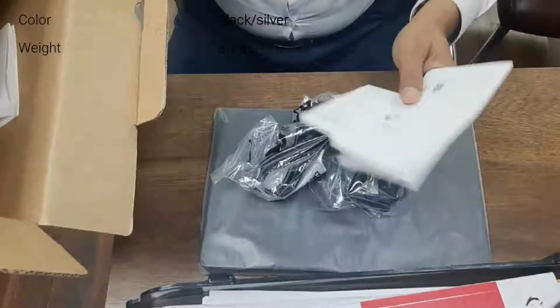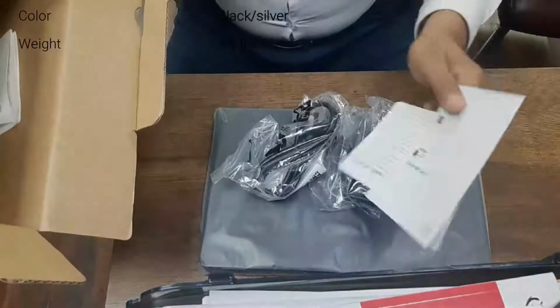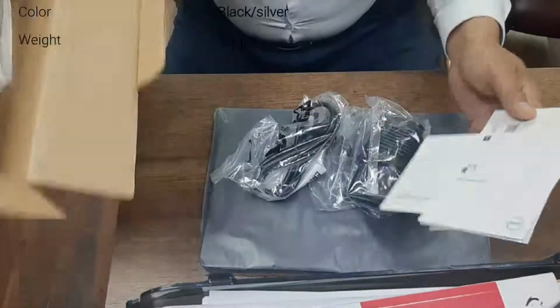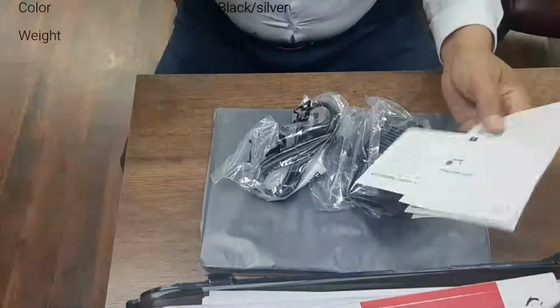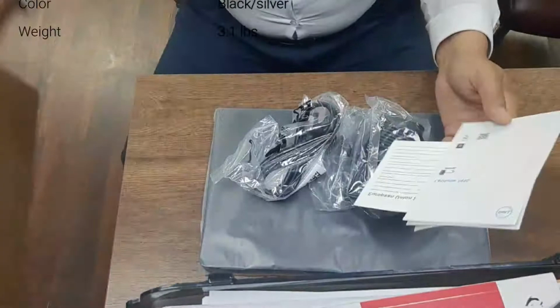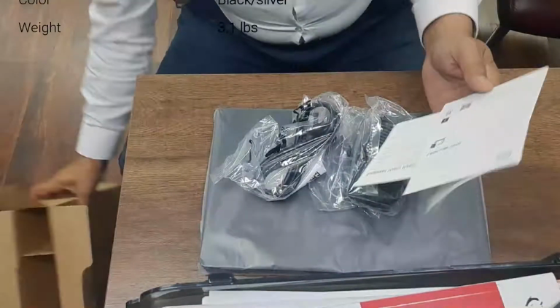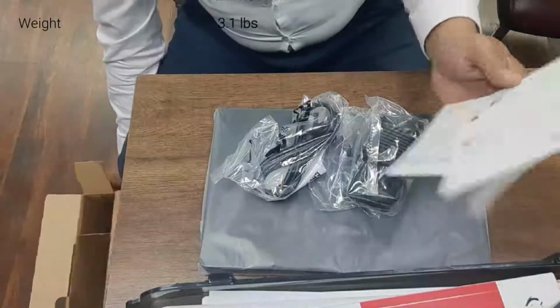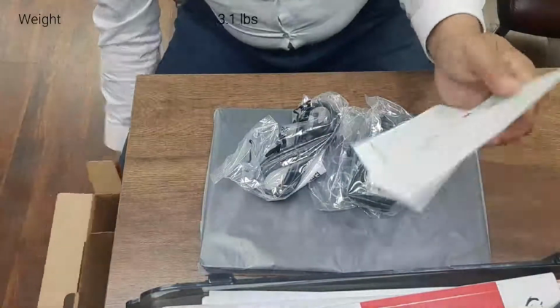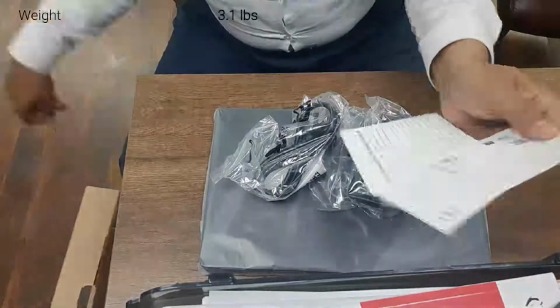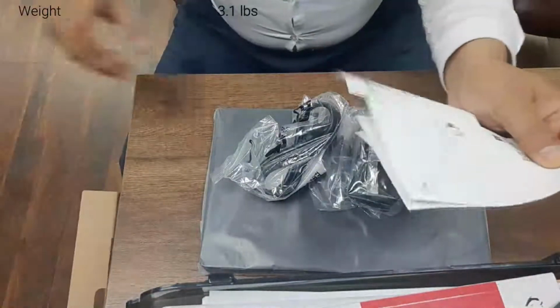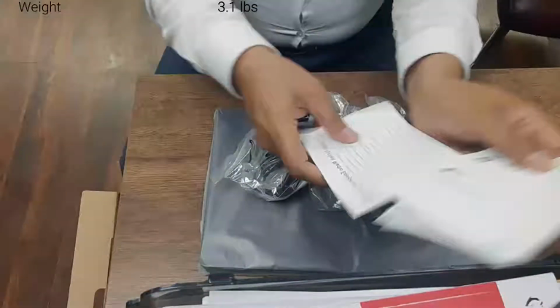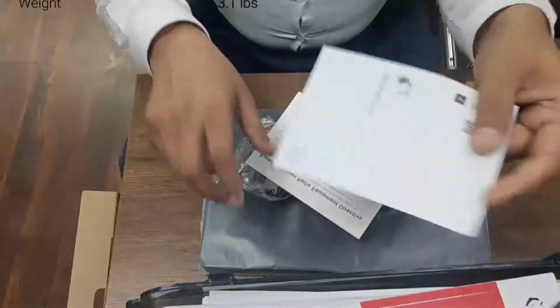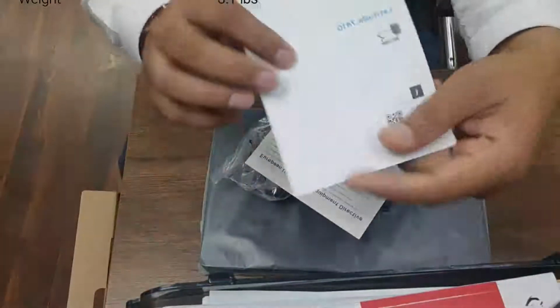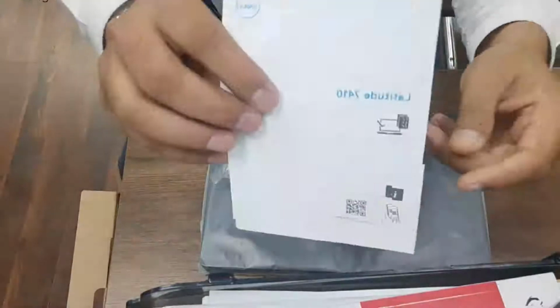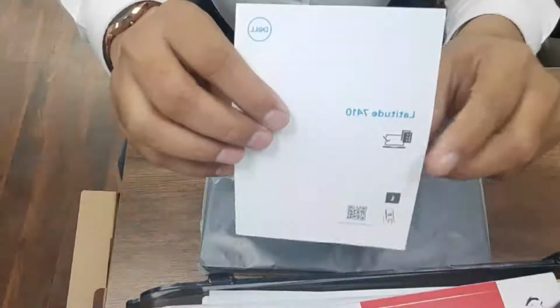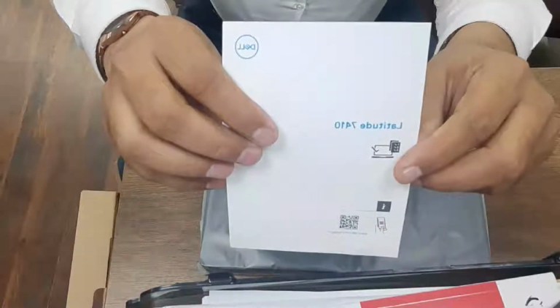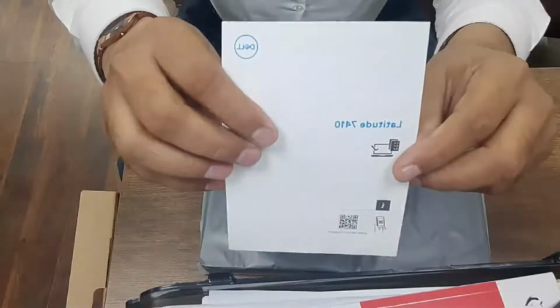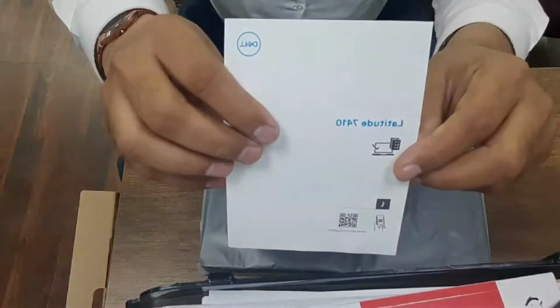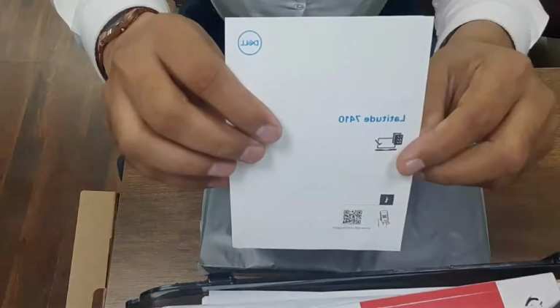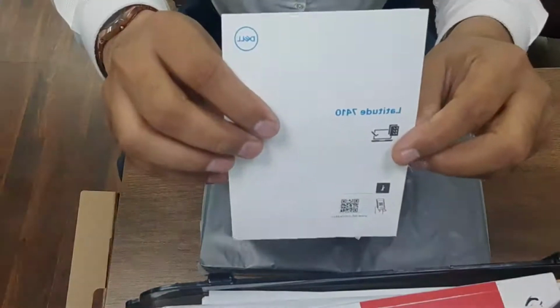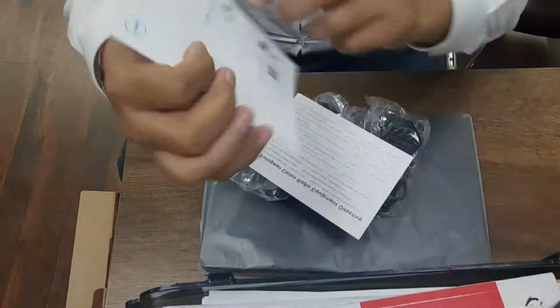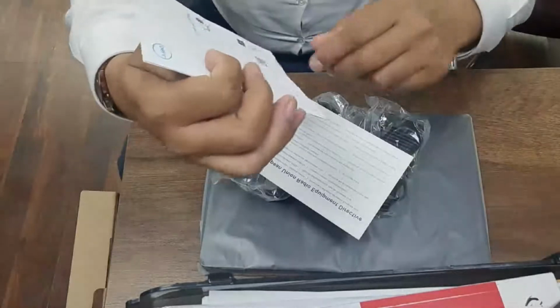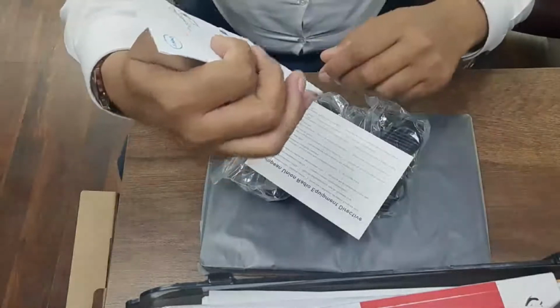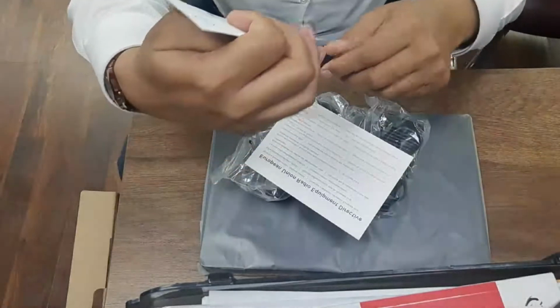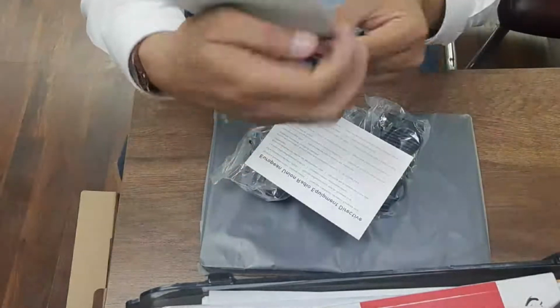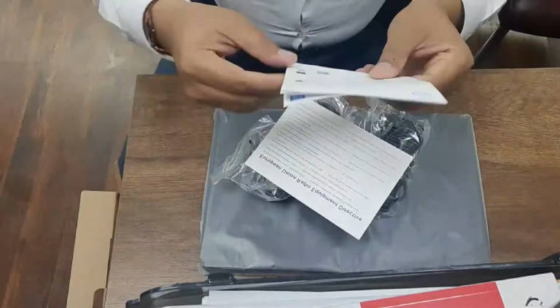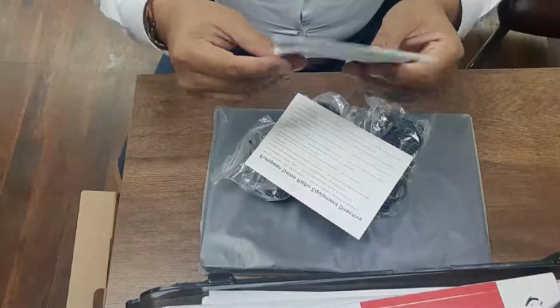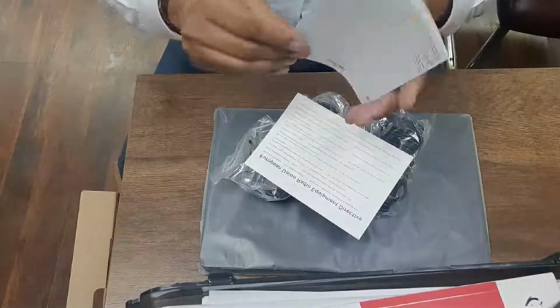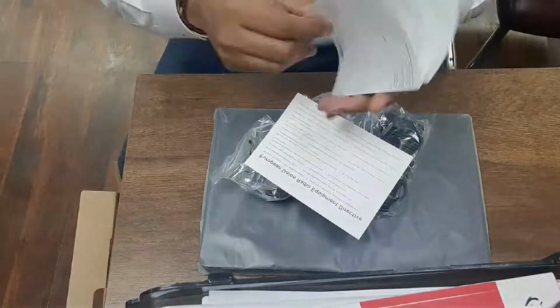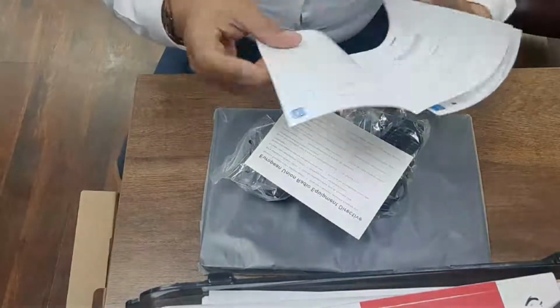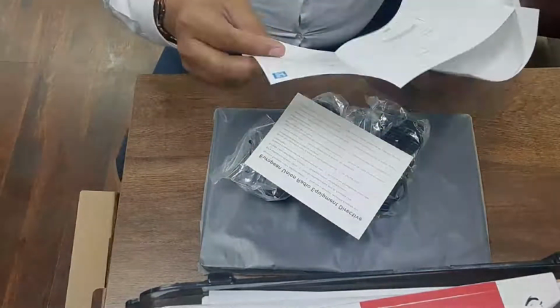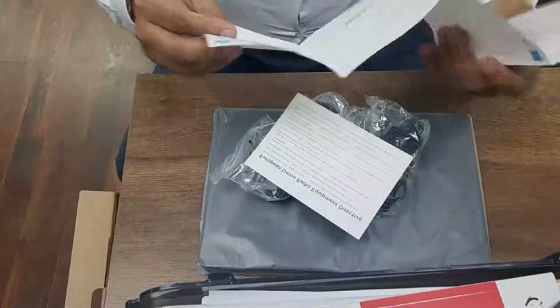This is the model — I will show you once again. Have a look at the model: Latitude 7410. It's quite a latest model, 2020 series.